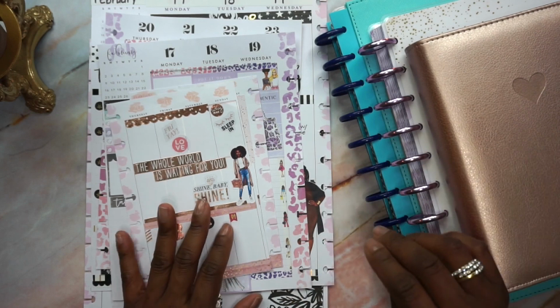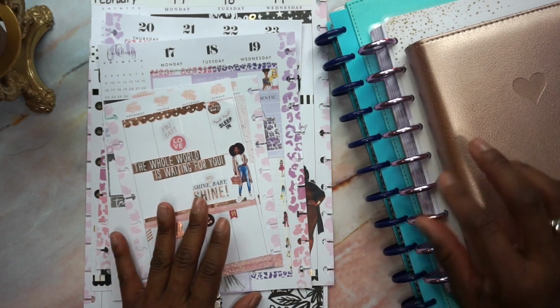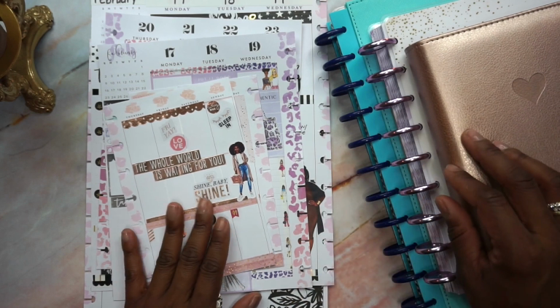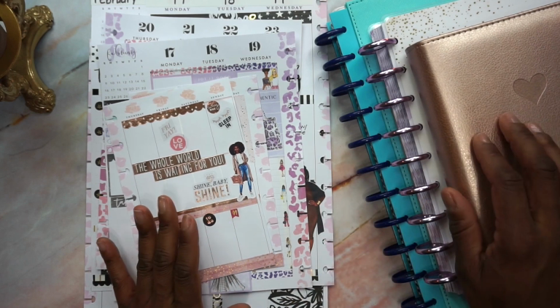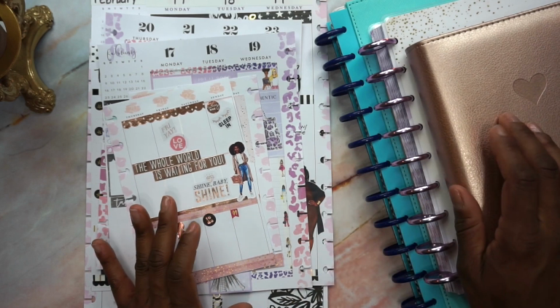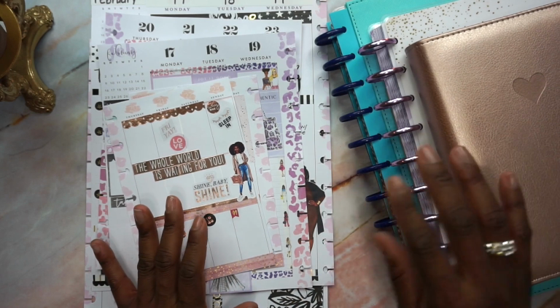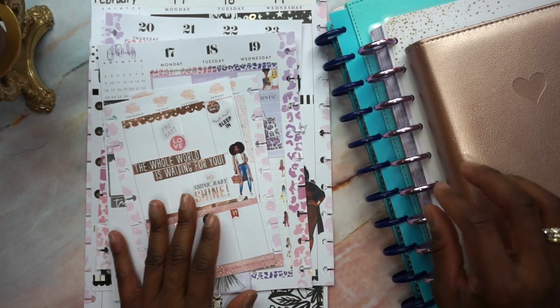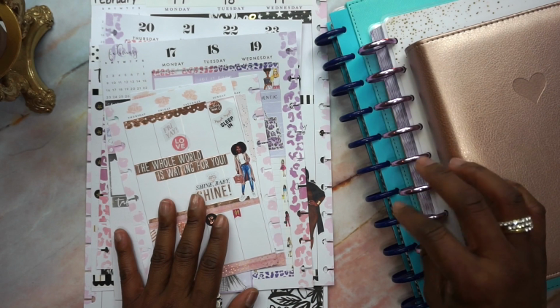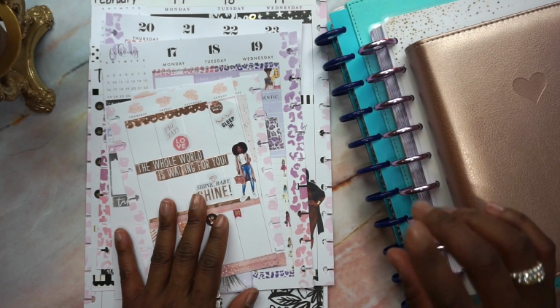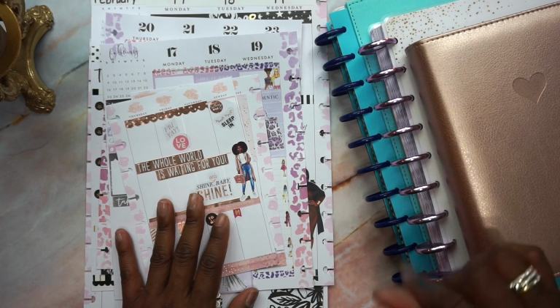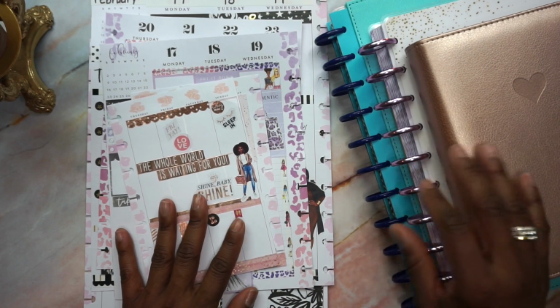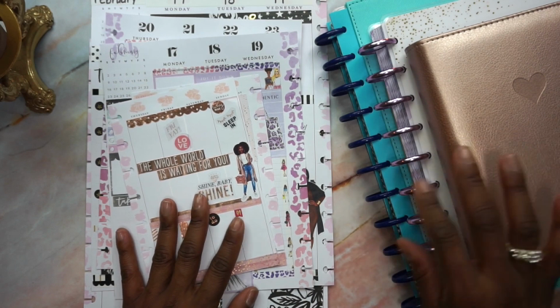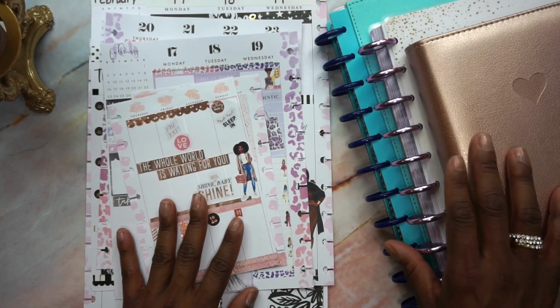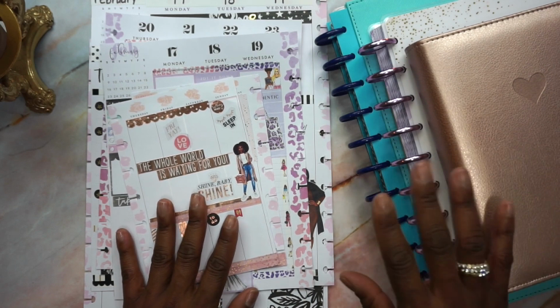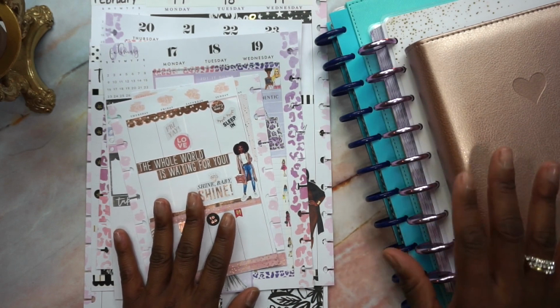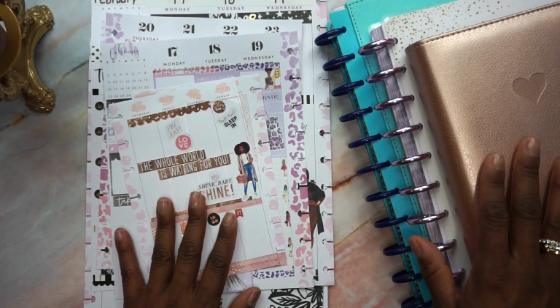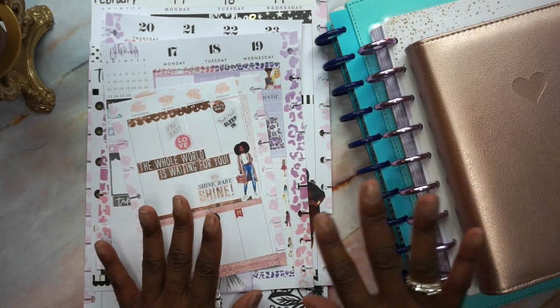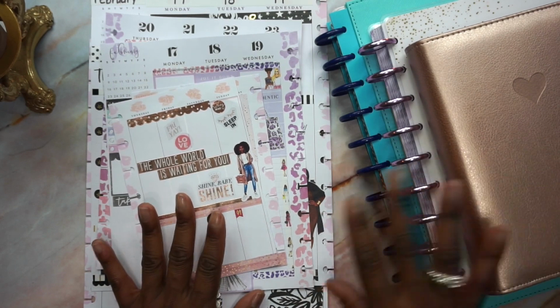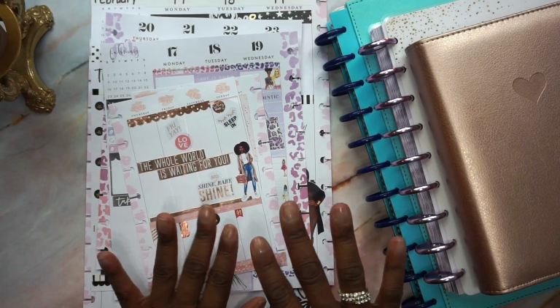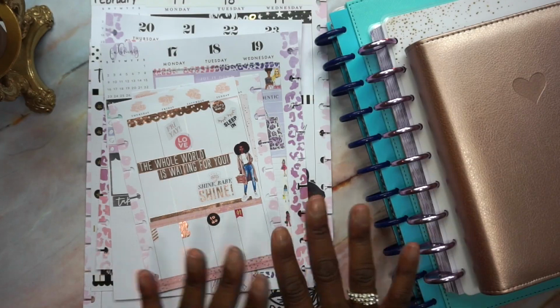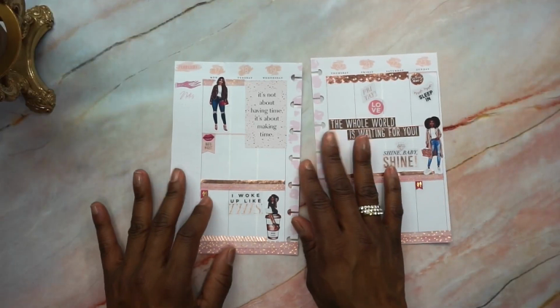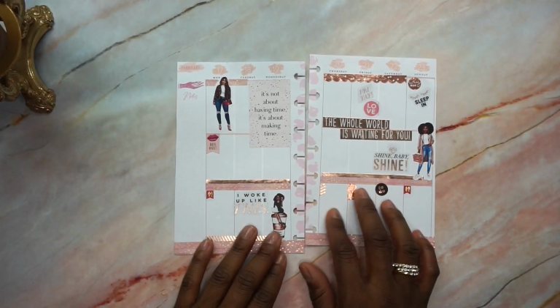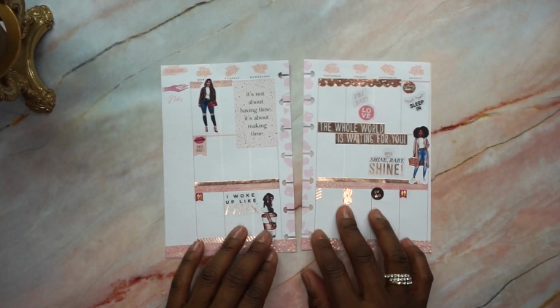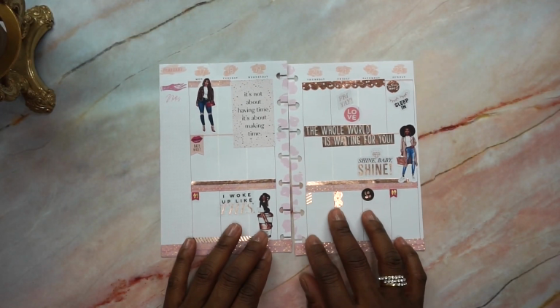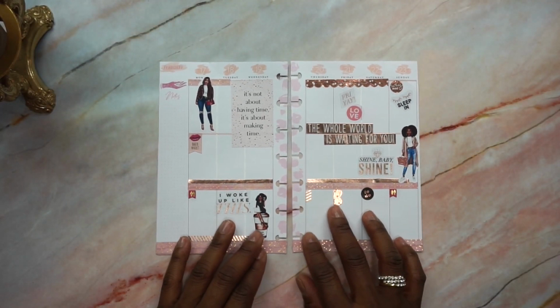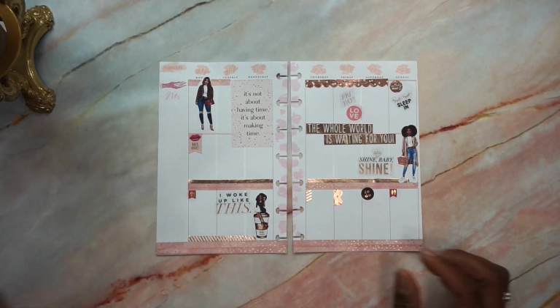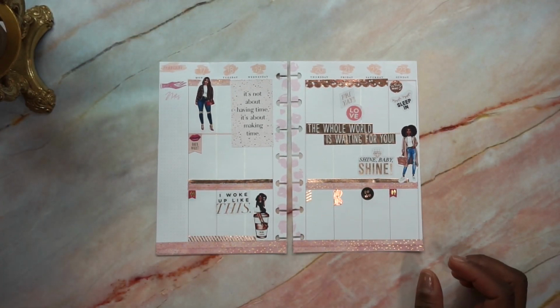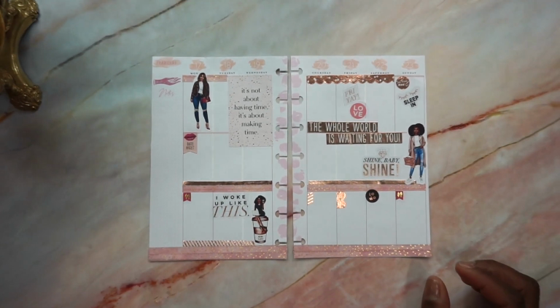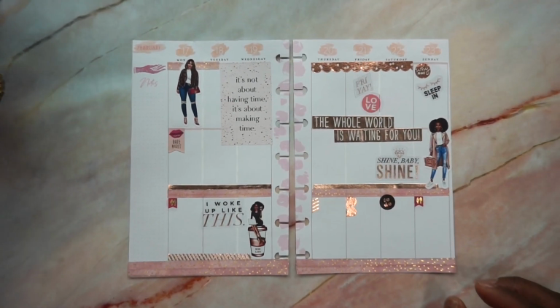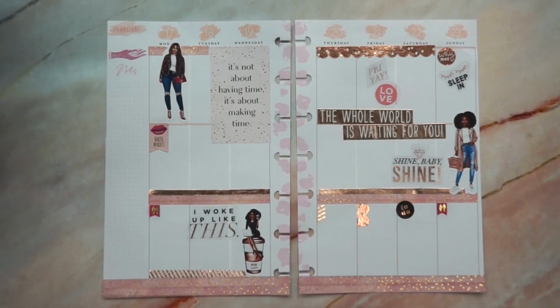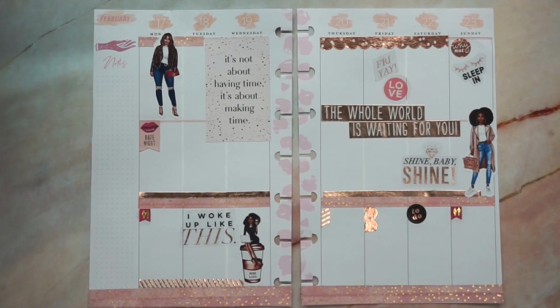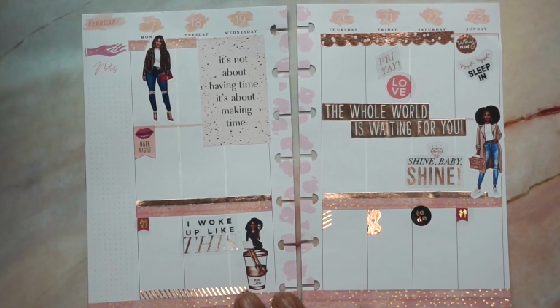I did not plan in my fitness planner this week, although I really need to because things have been going crazy since I haven't done that. So first up, we have the Roses Are Gold spread that was in my mini planner.